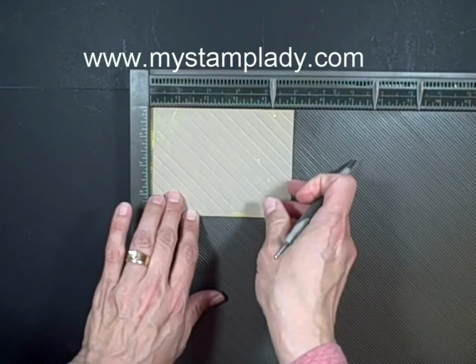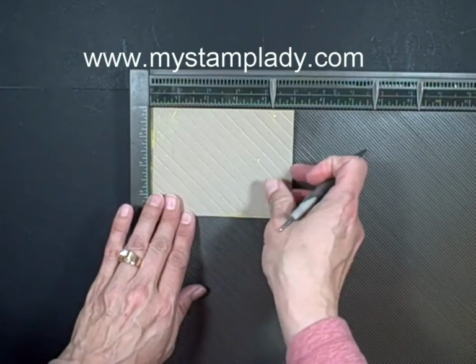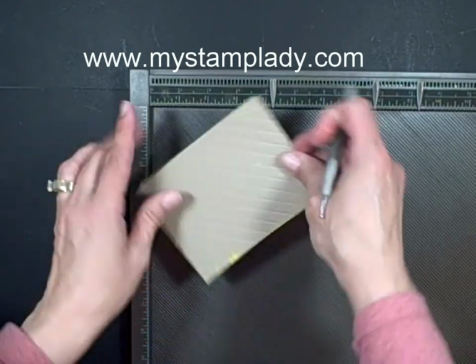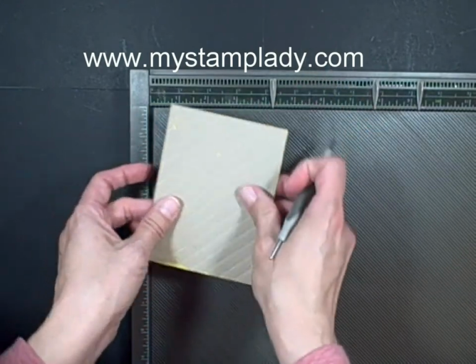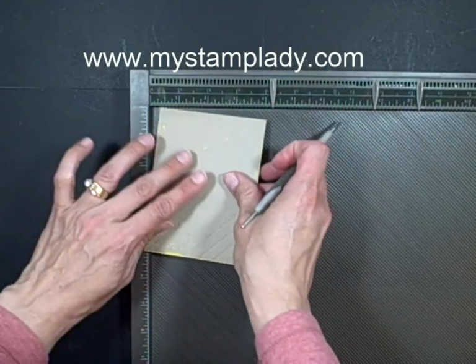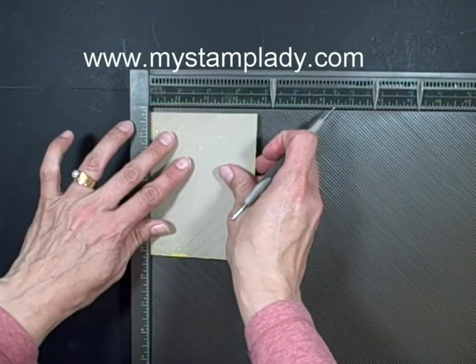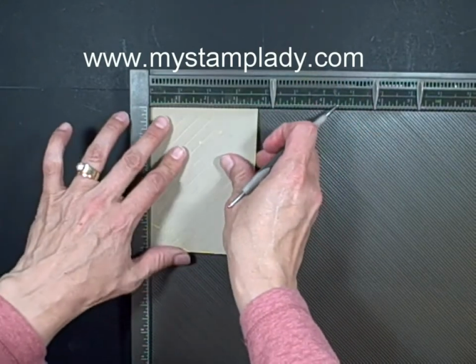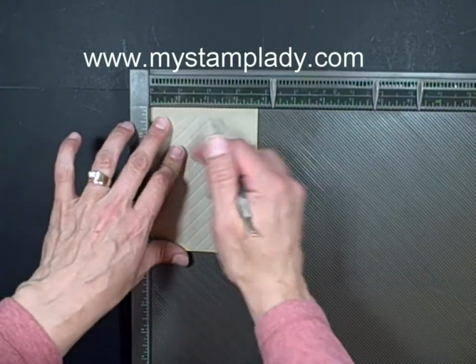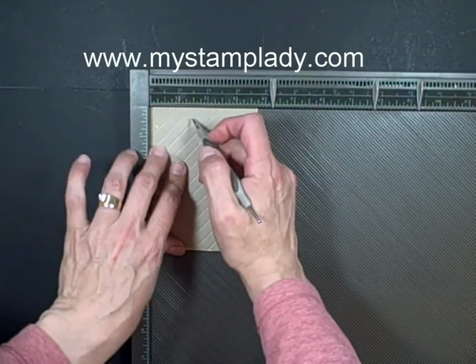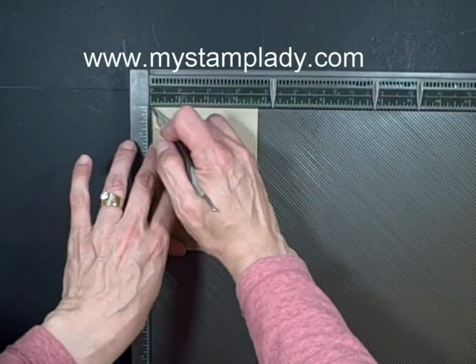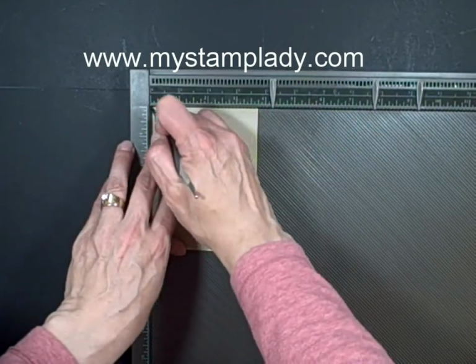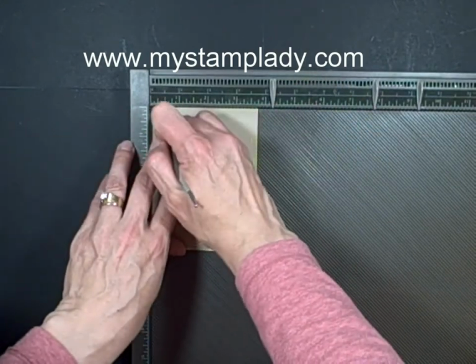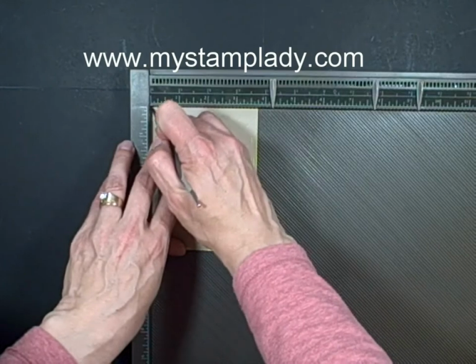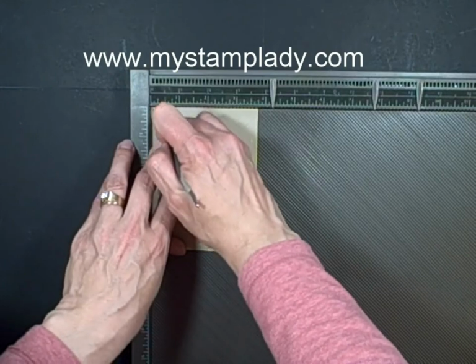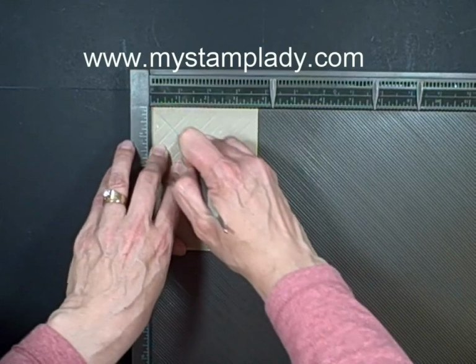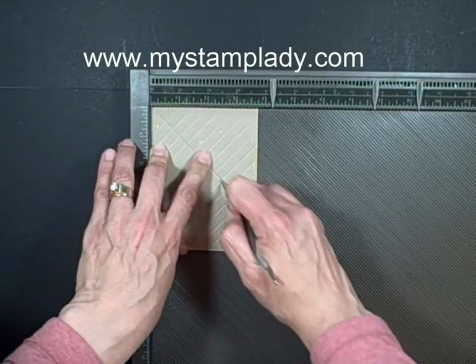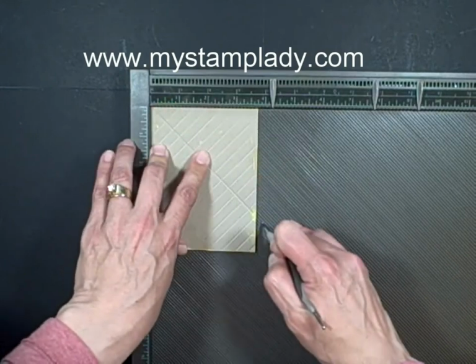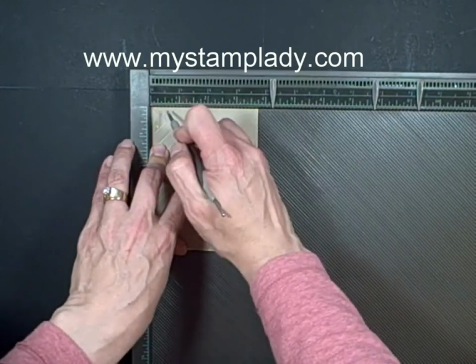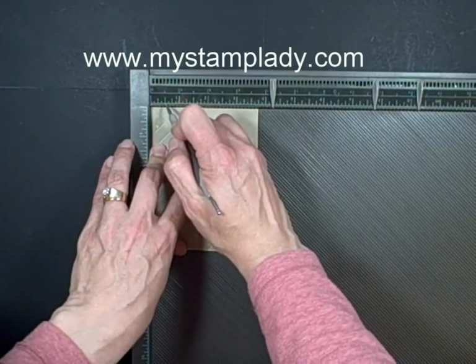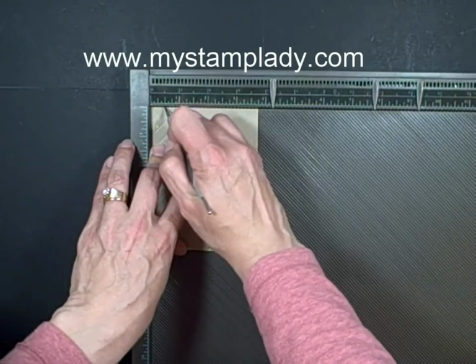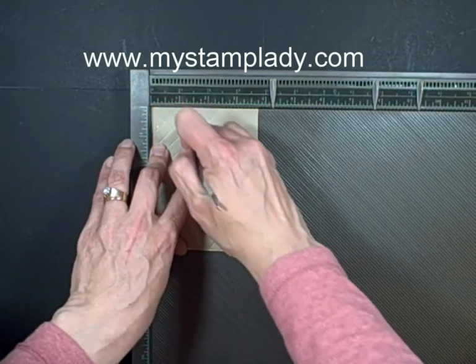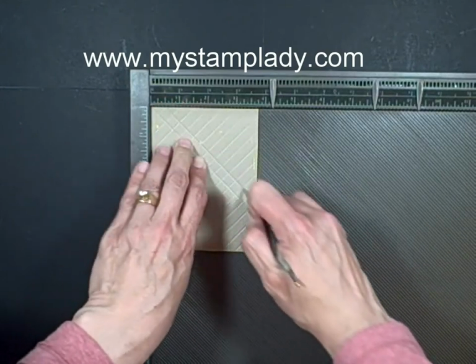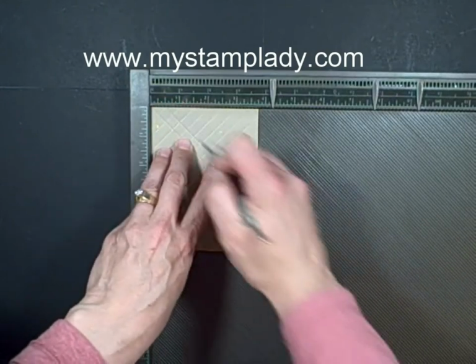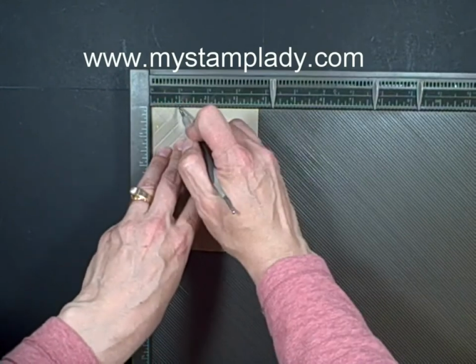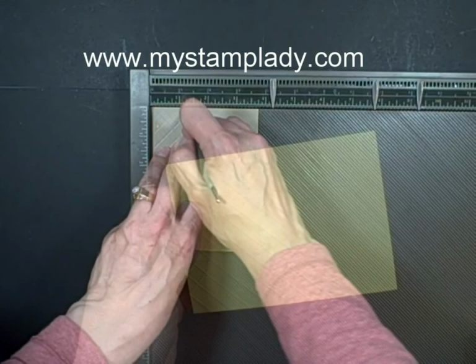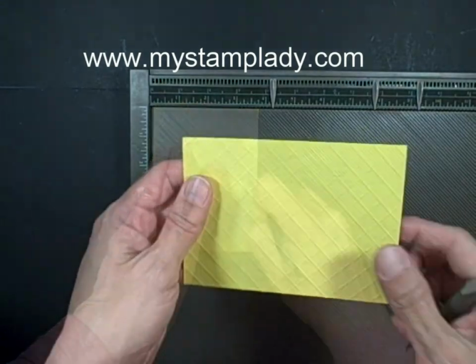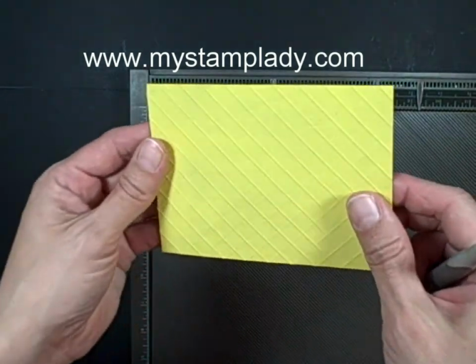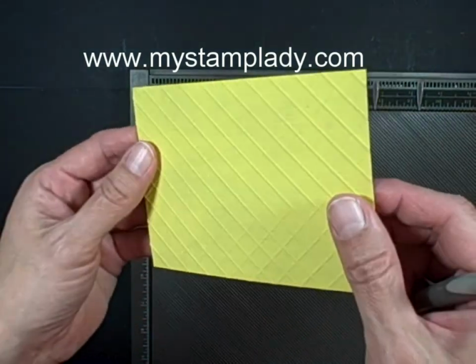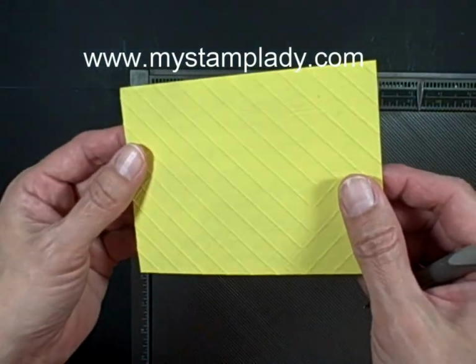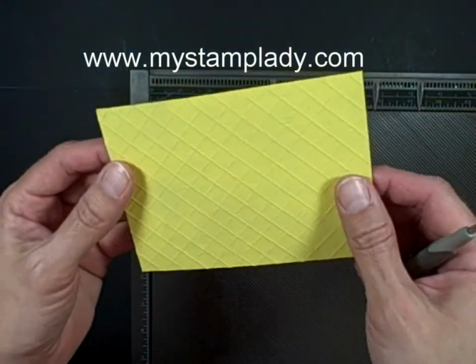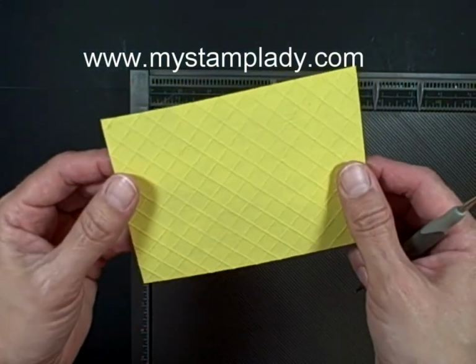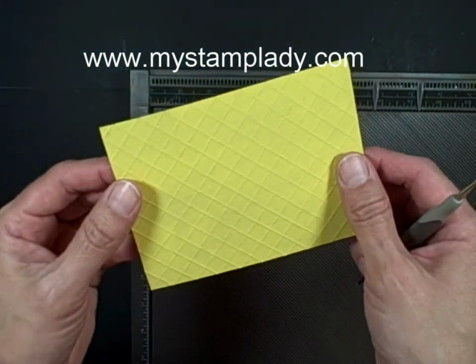Now I want to turn it 90 degrees and score again. I'm back and I have all of my grooves scored.